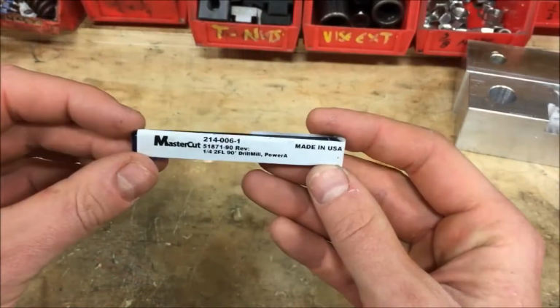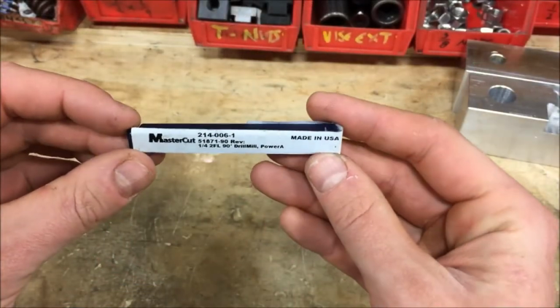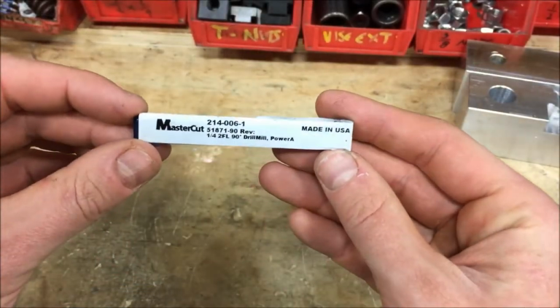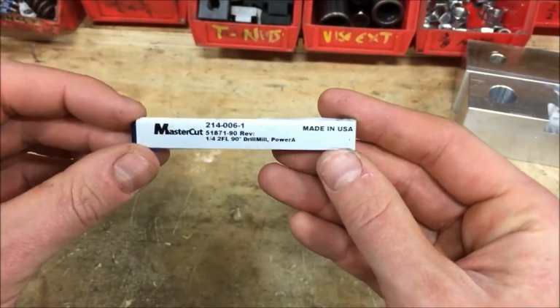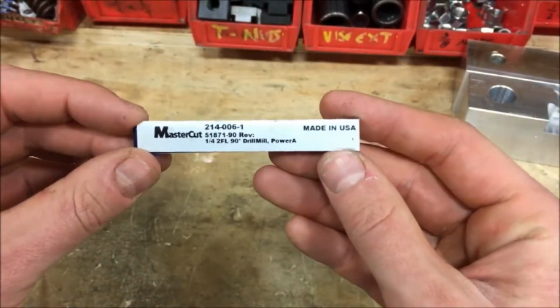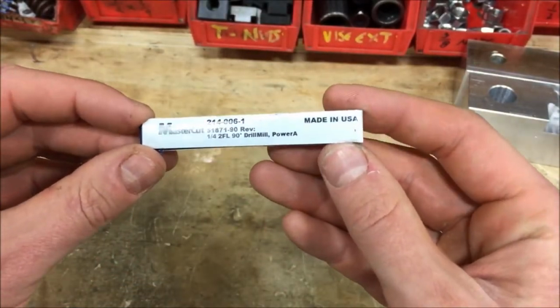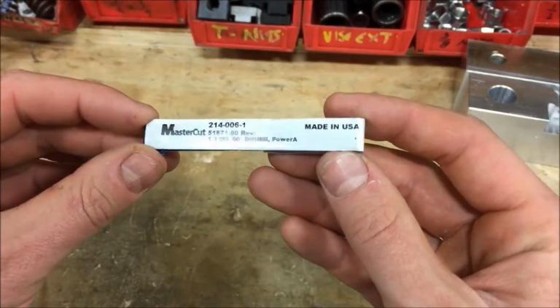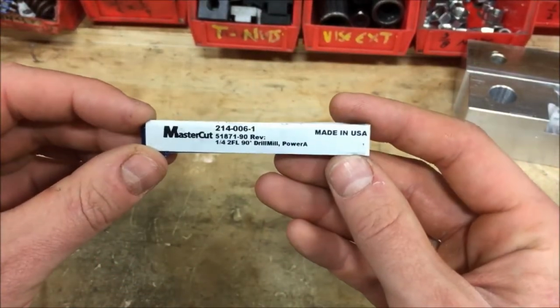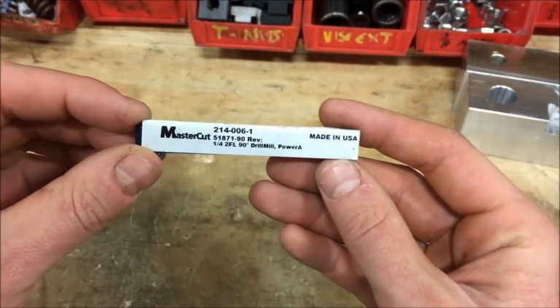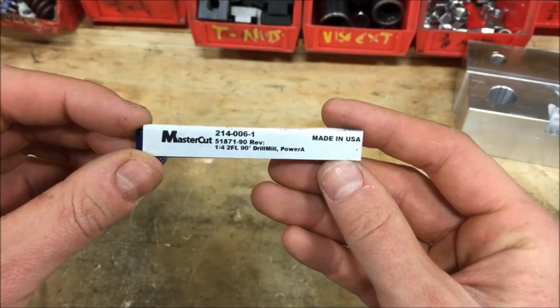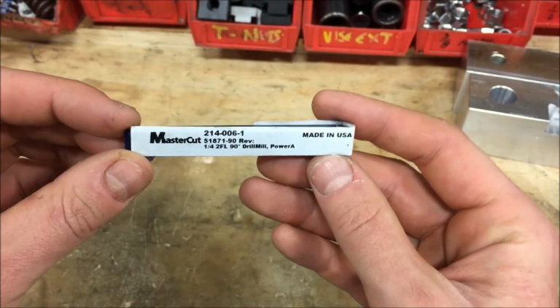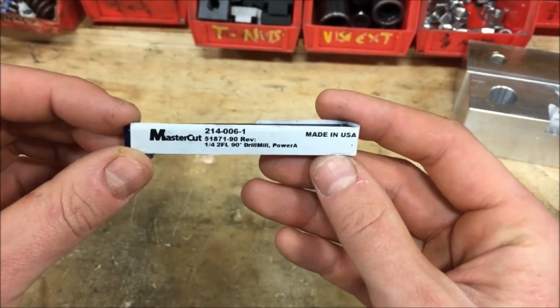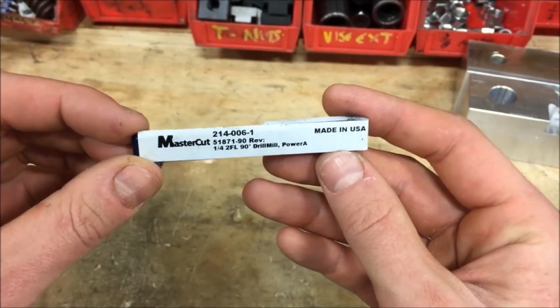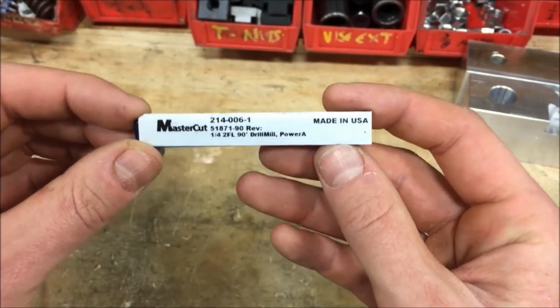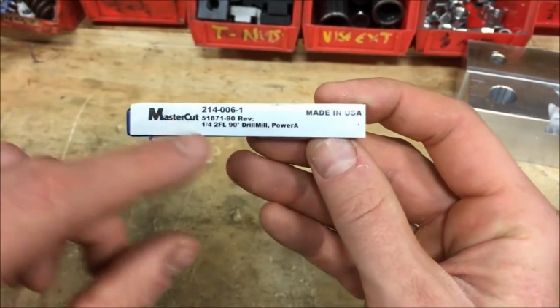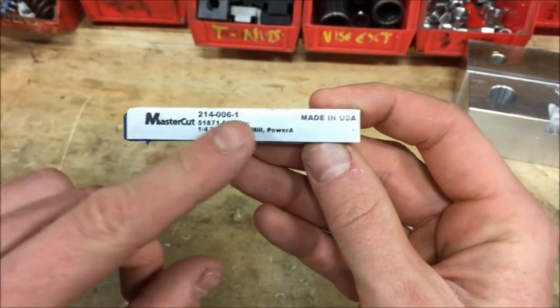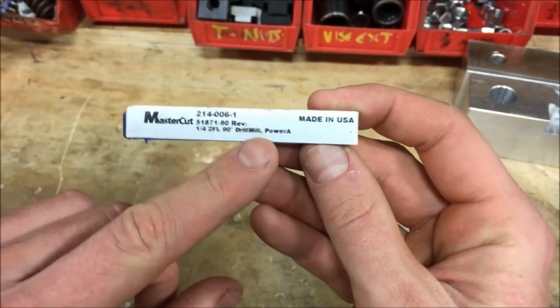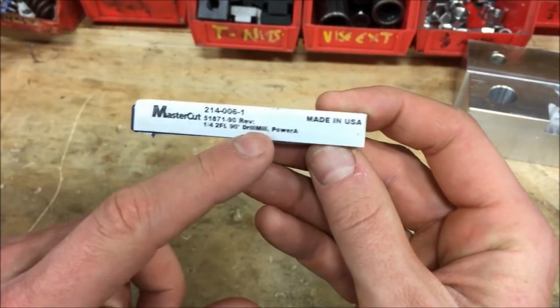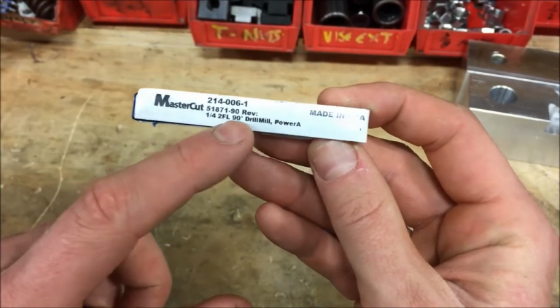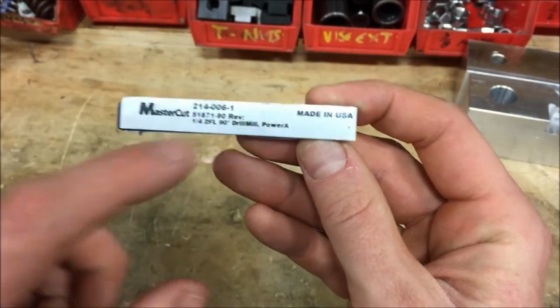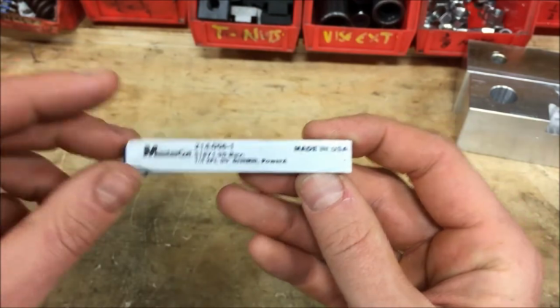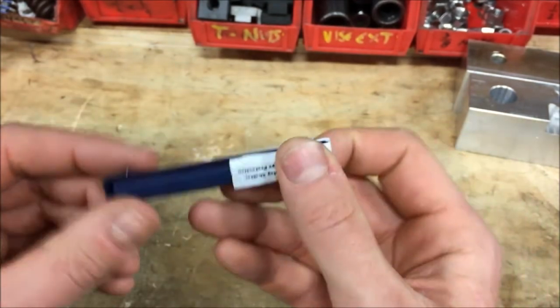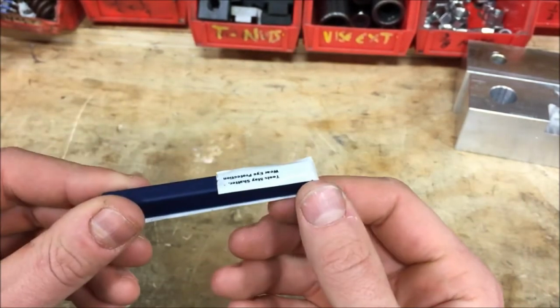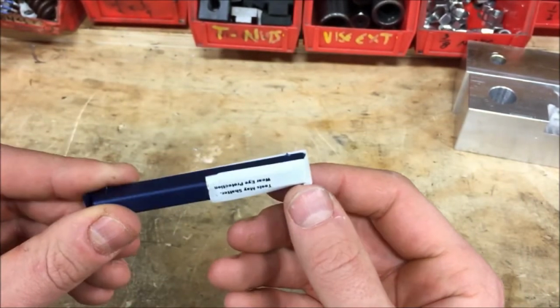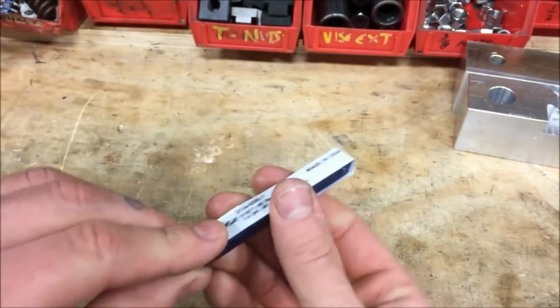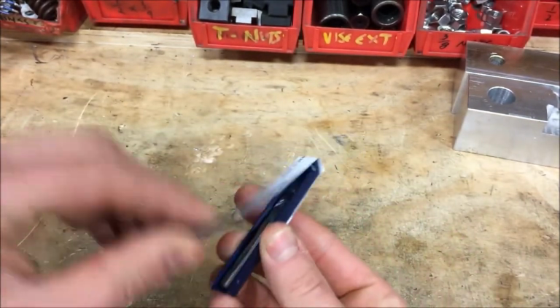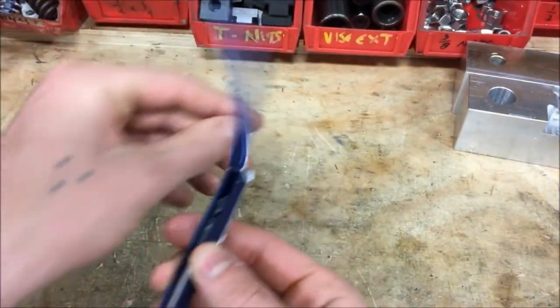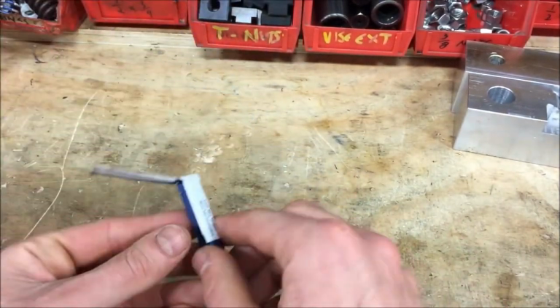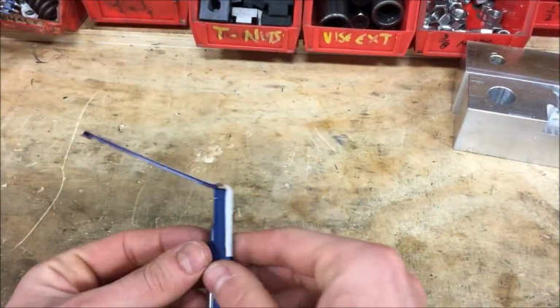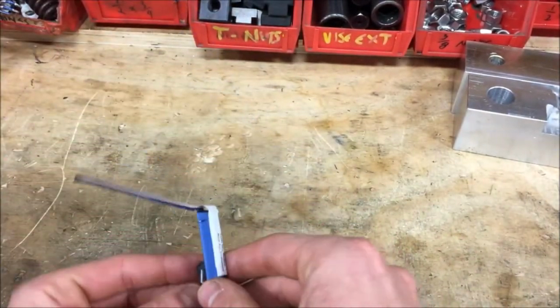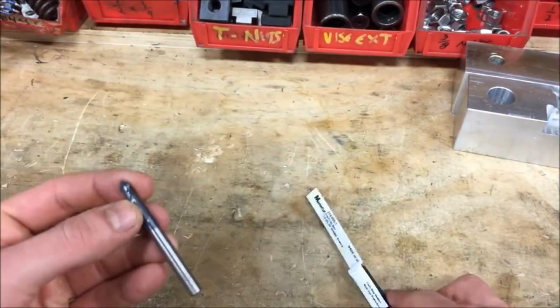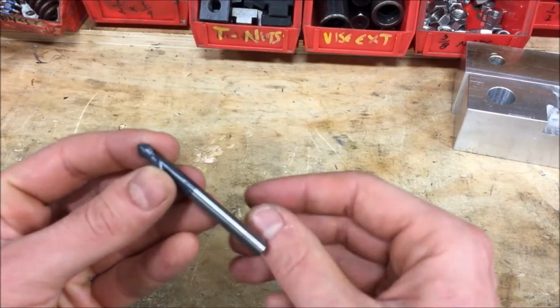So this is what we have — our Mastercut quarter-inch two-flute 90-degree drill mill Power A. I don't really know what that Power A means, but you can see right there if you choose to order these at the end, there's the part code. So this is how they come. These are coated carbide; I quite enjoy them.